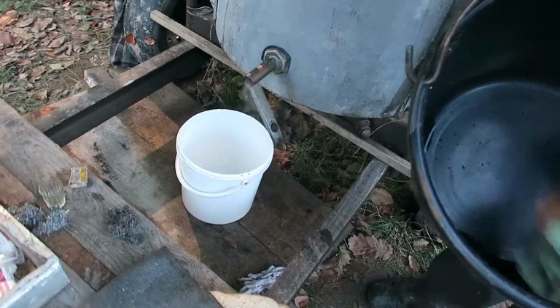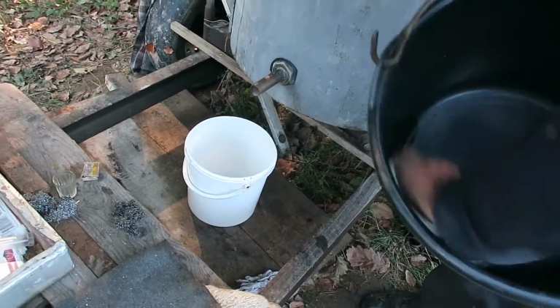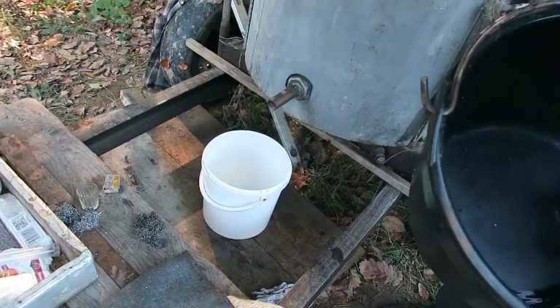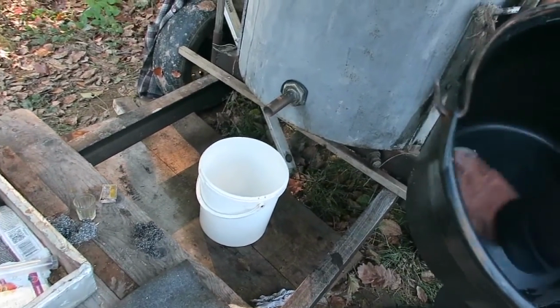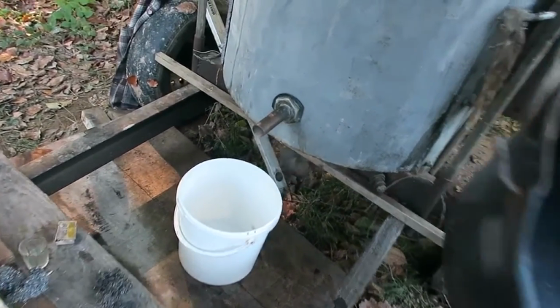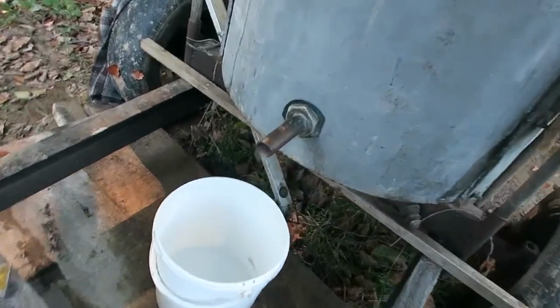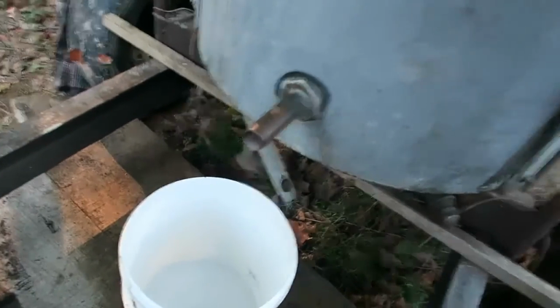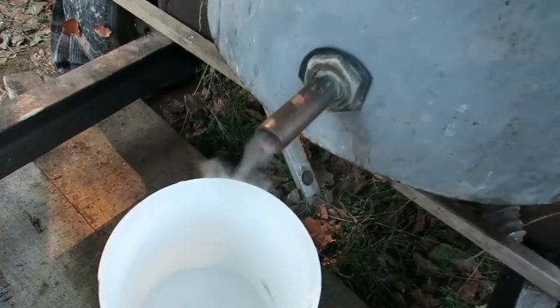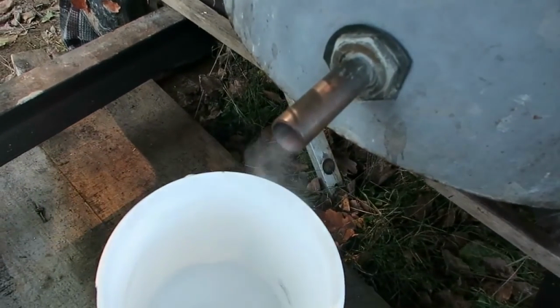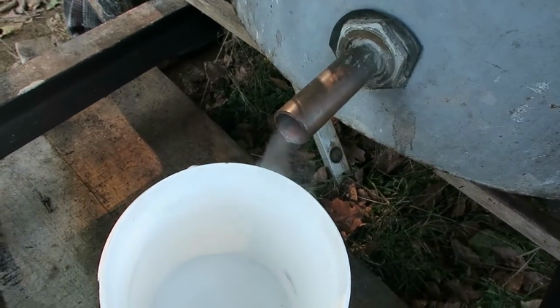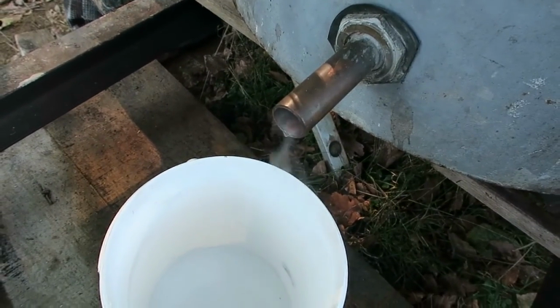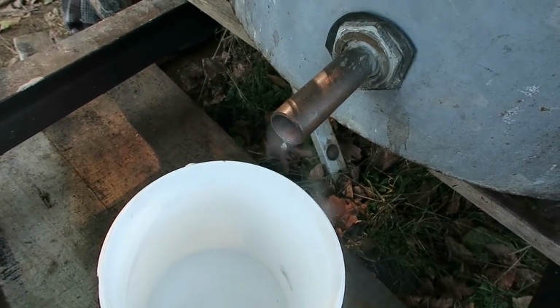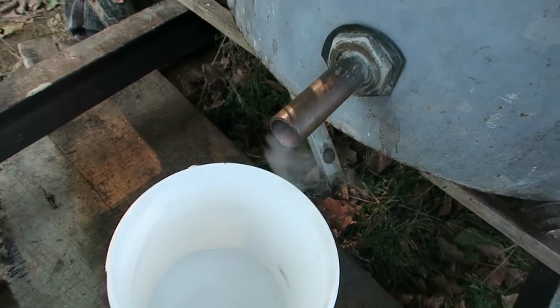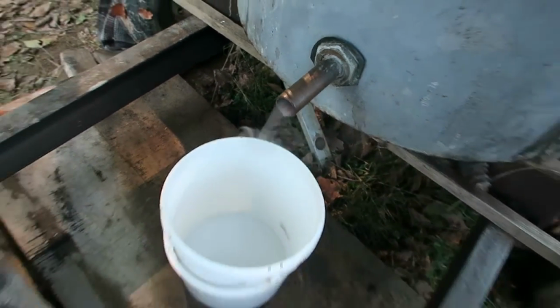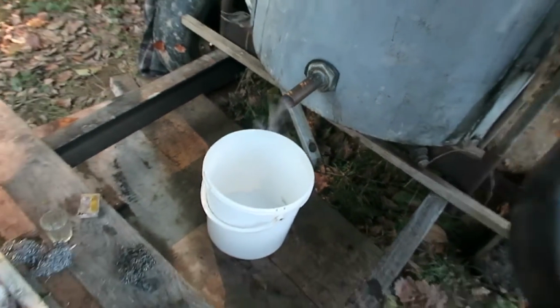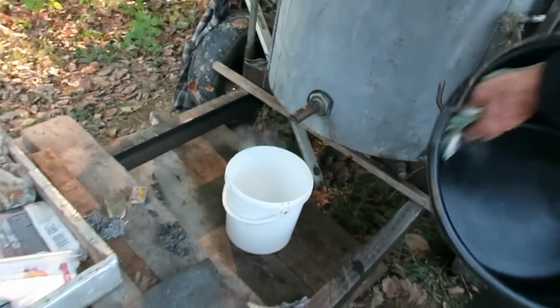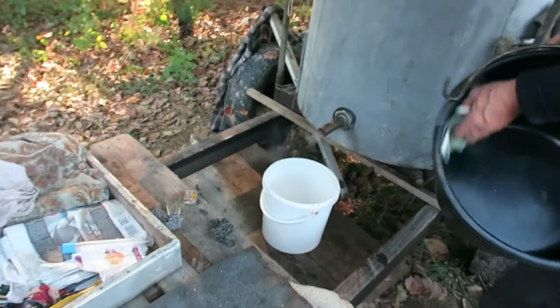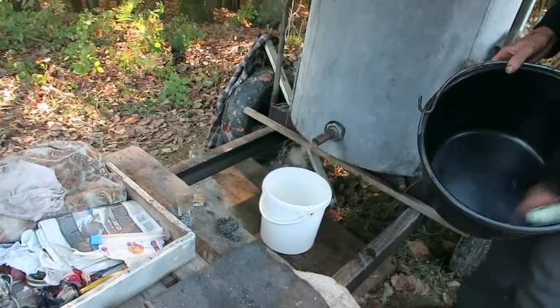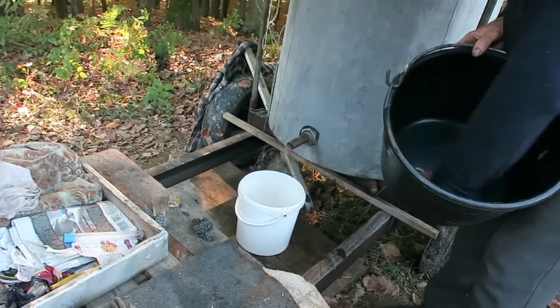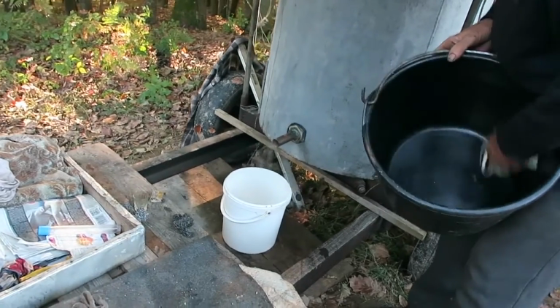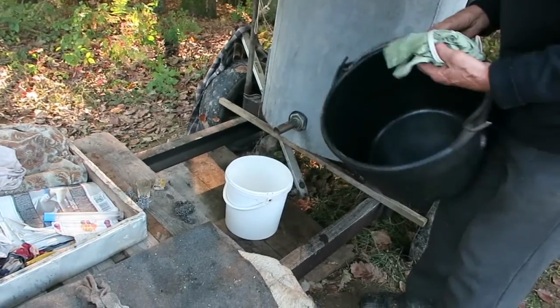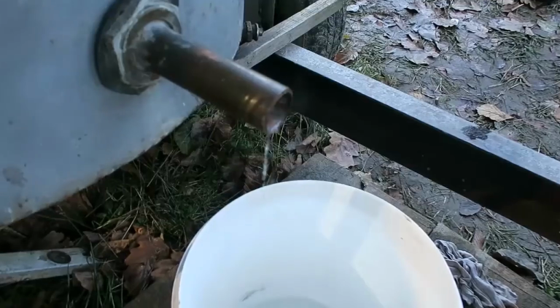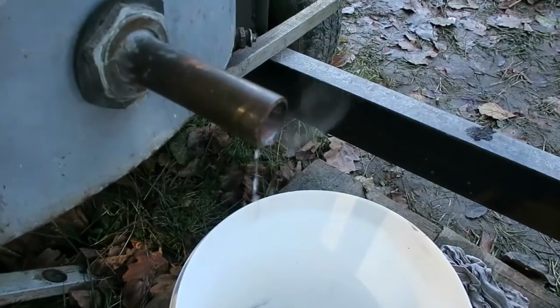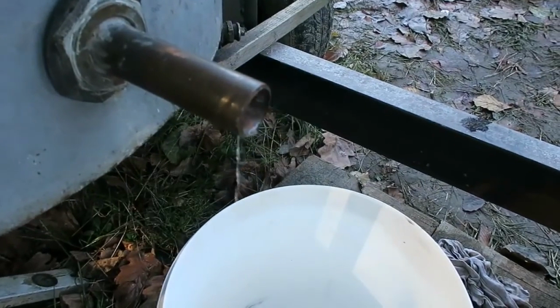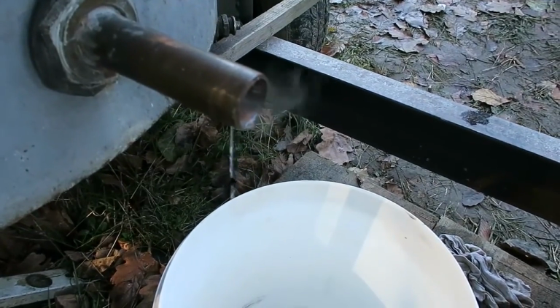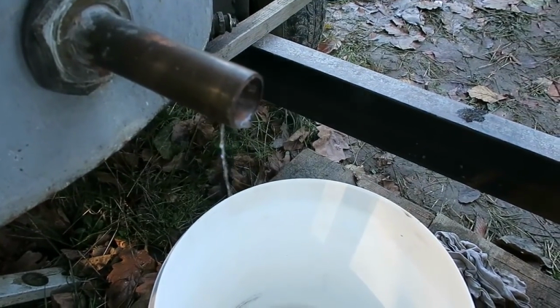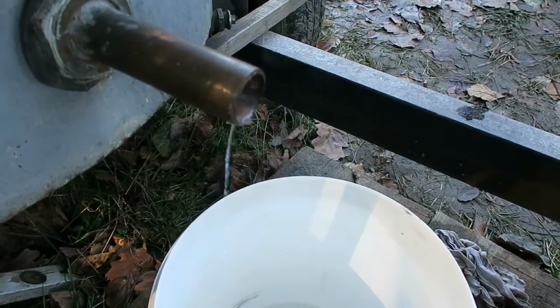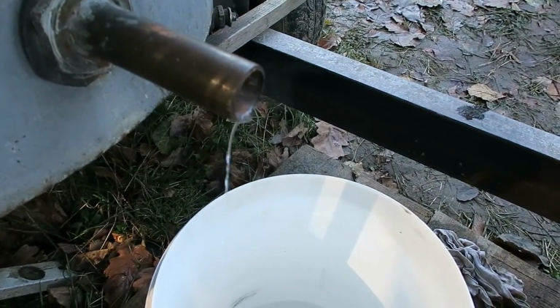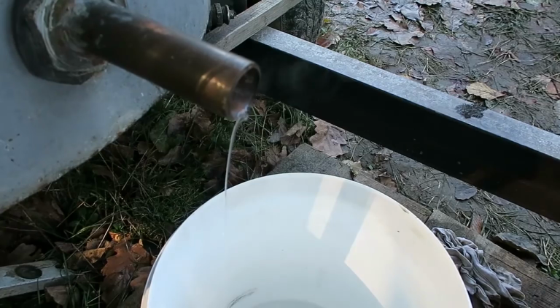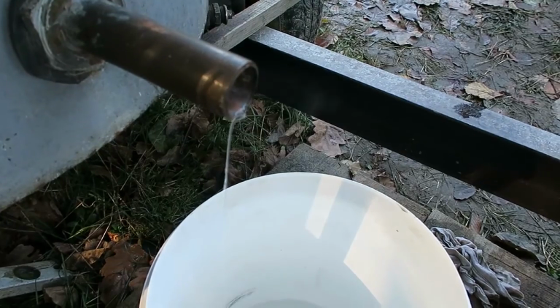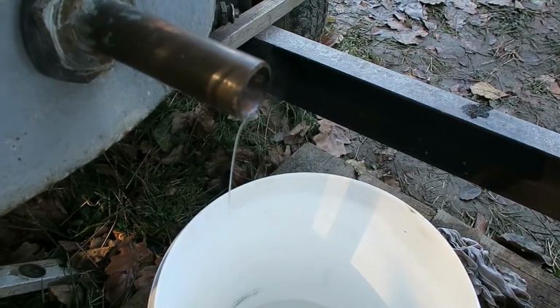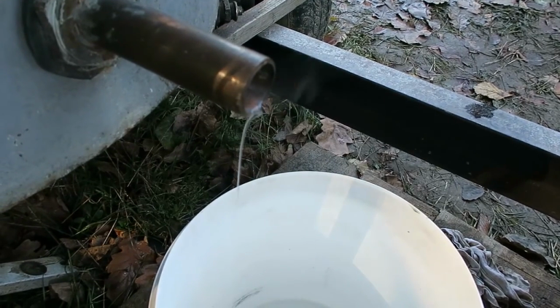Now it's going through — now you can see it. You see the drips? Yeah yeah yeah. So here comes the alcohol. I can smell it. Look at that.